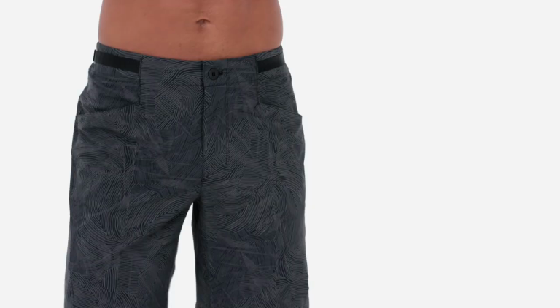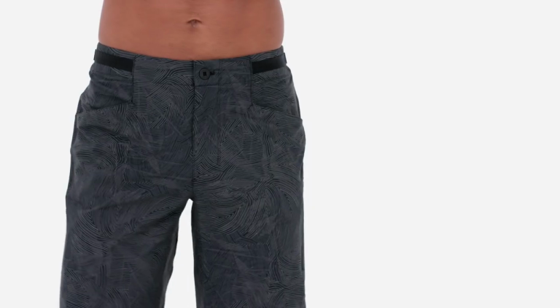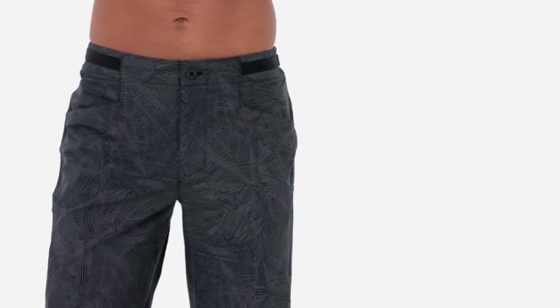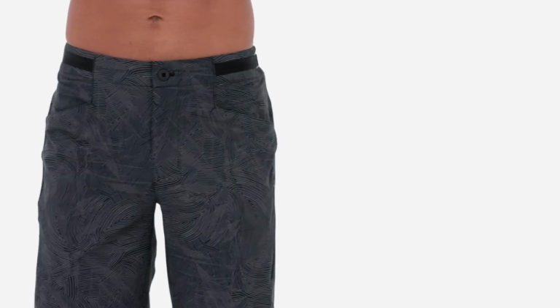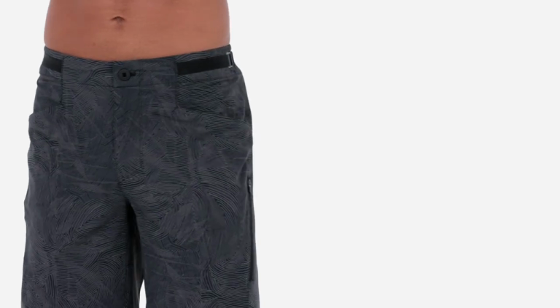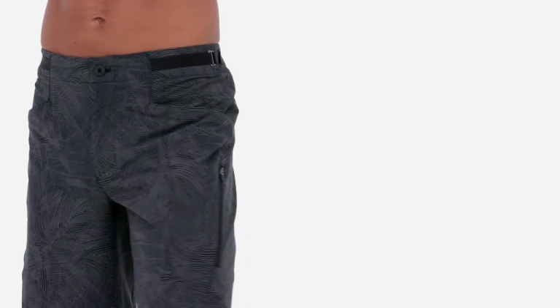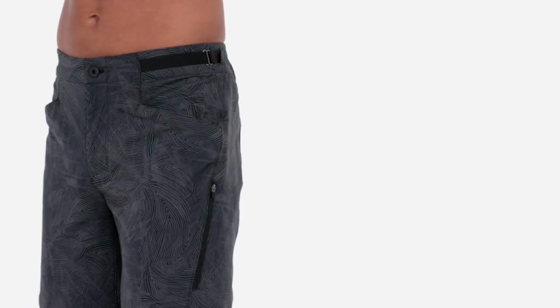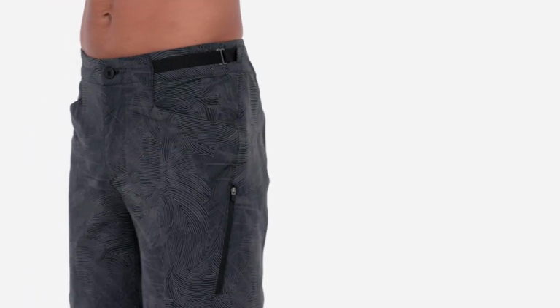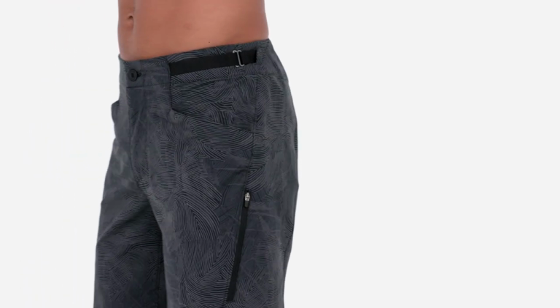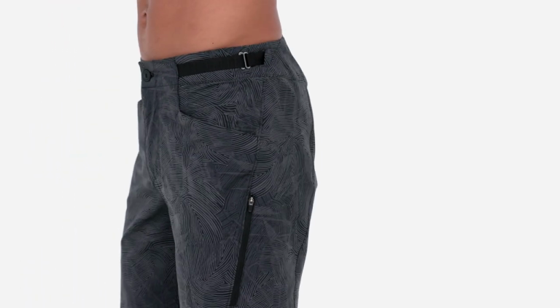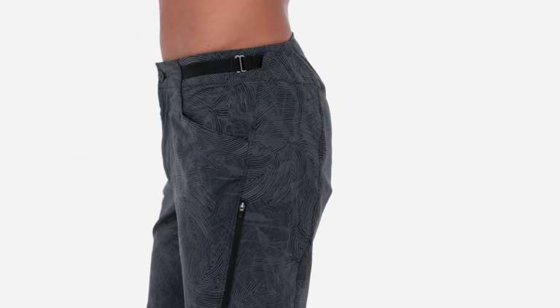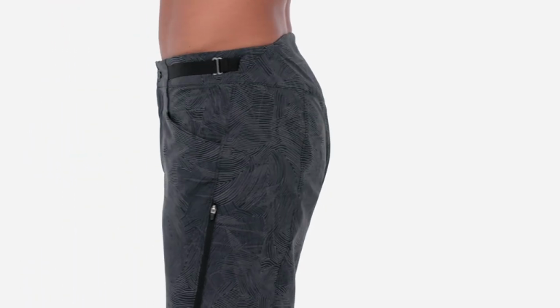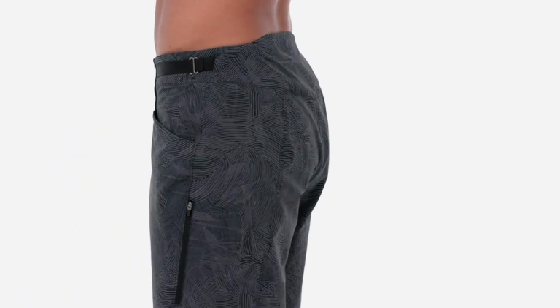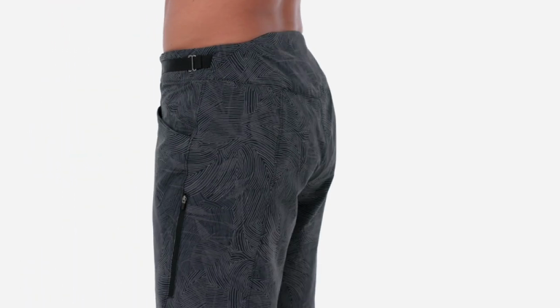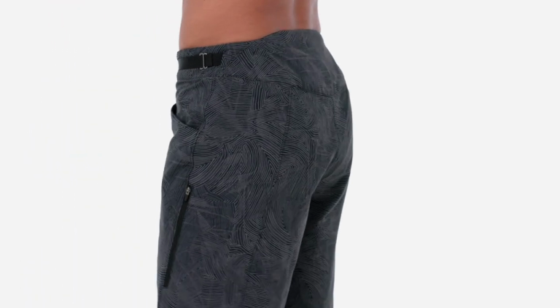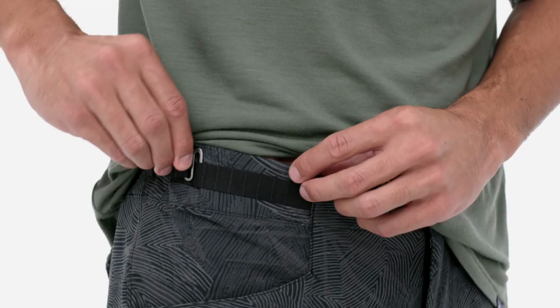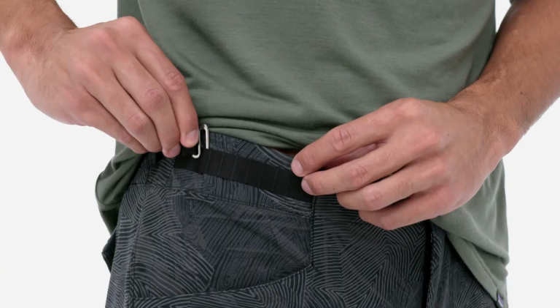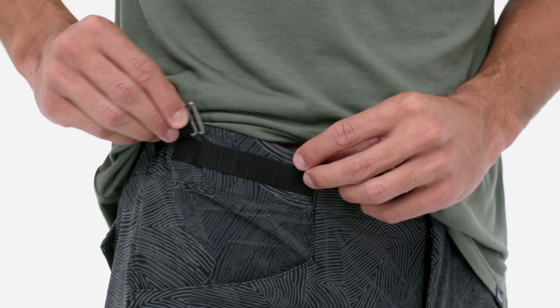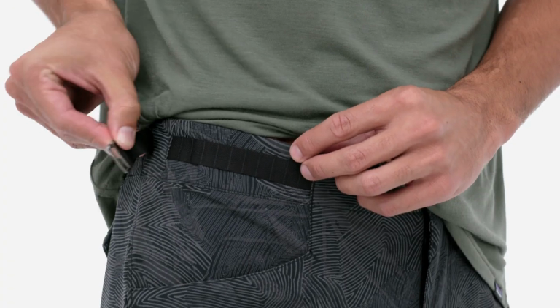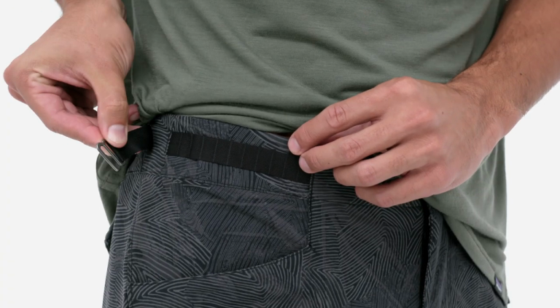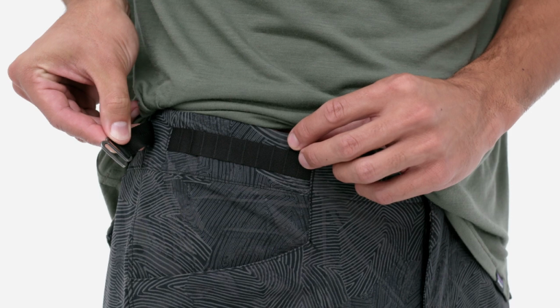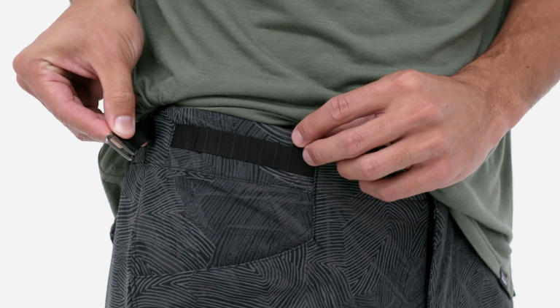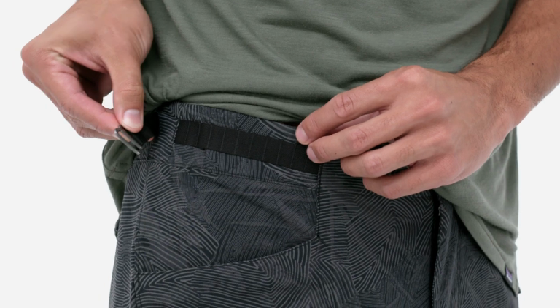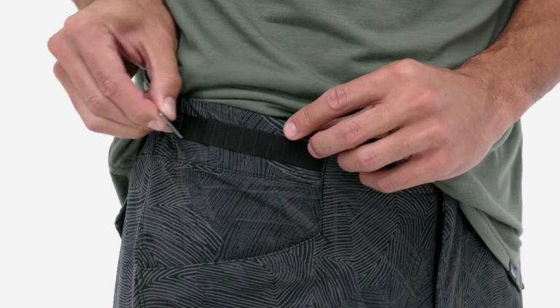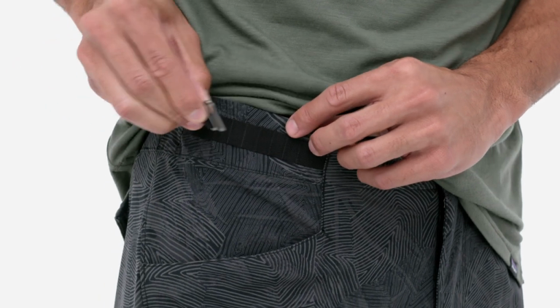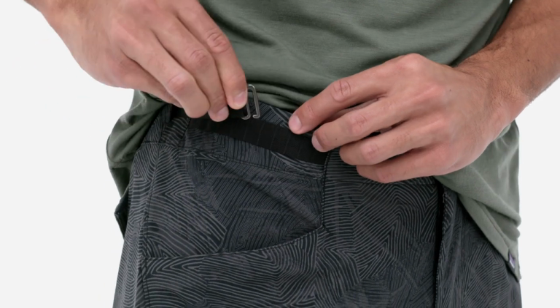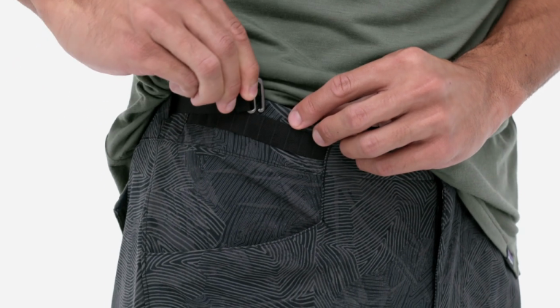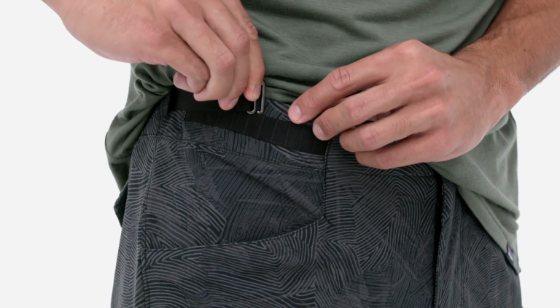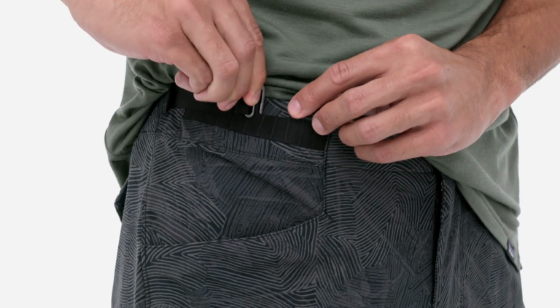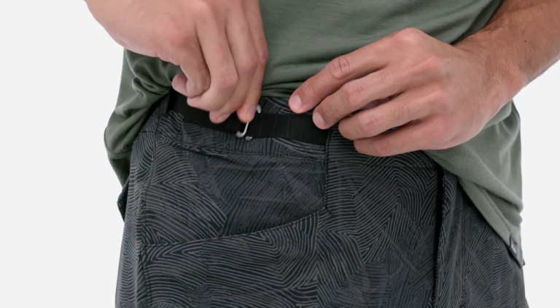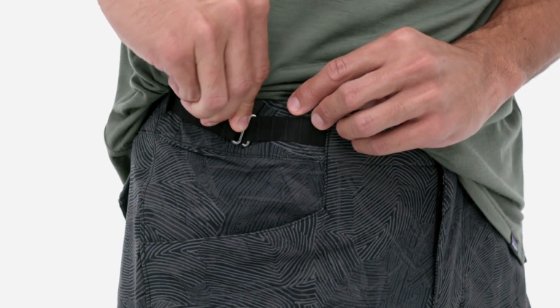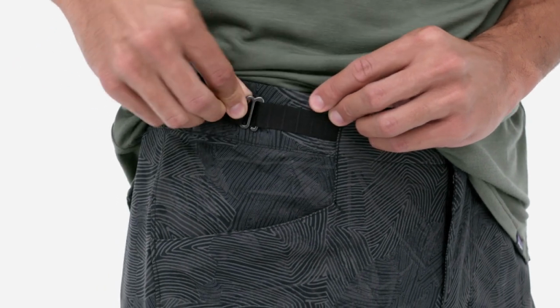The waistband is curved to follow the natural shape of your hips, allowing room to move. Low-profile external hook and webbing lets you fine-tune the fit.